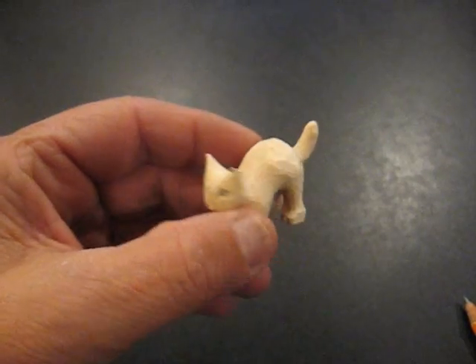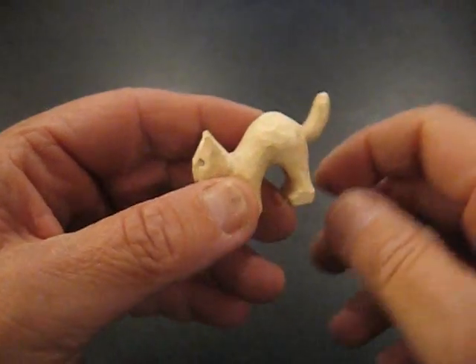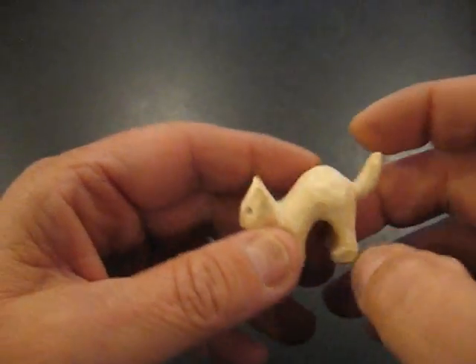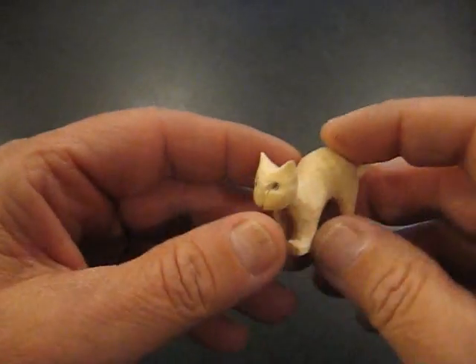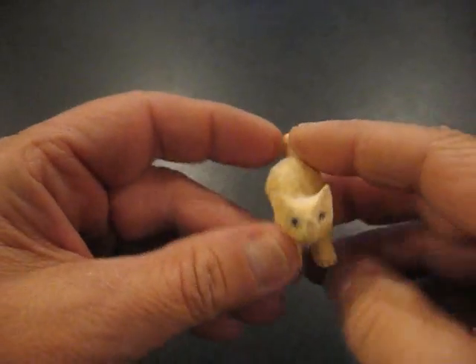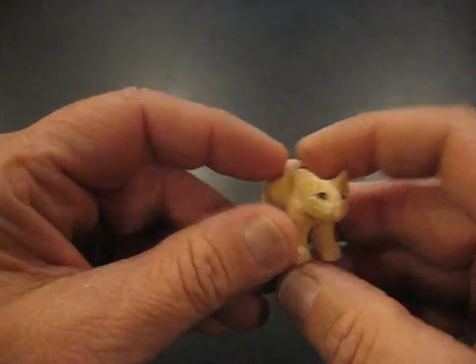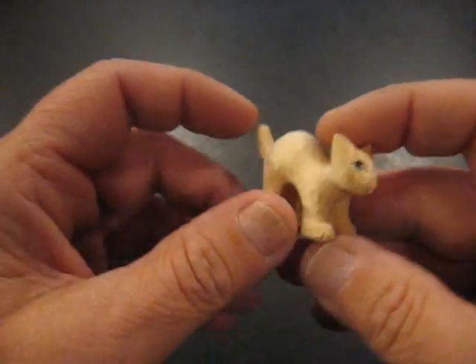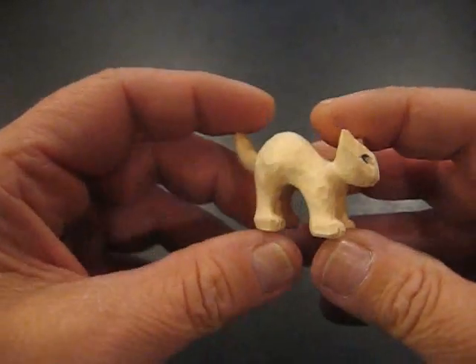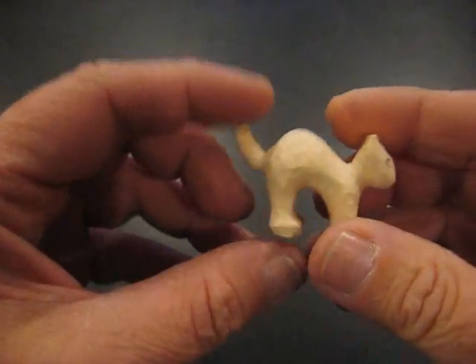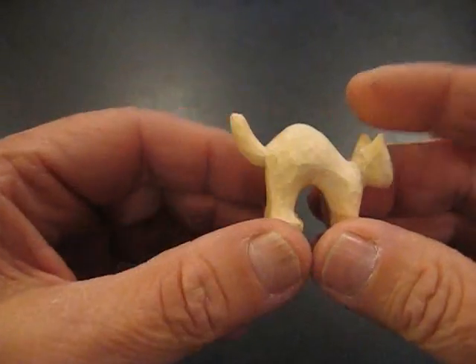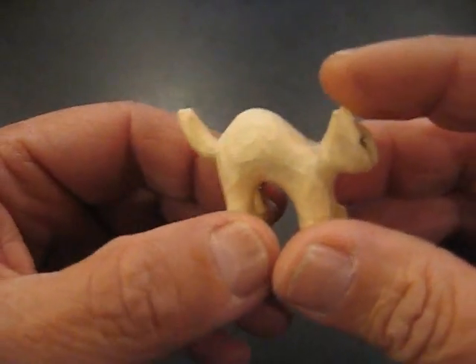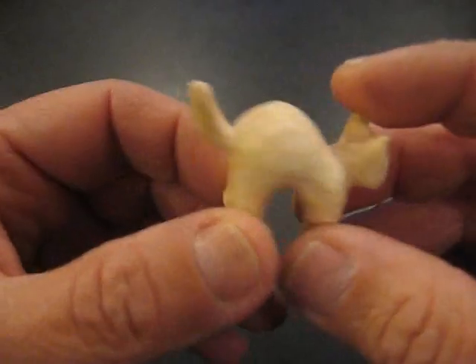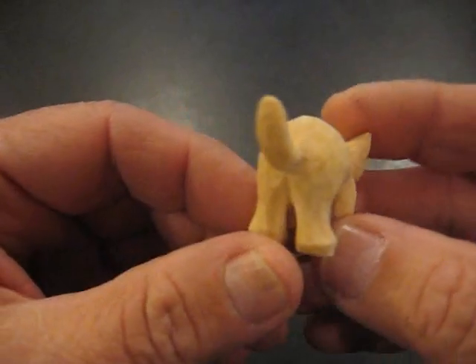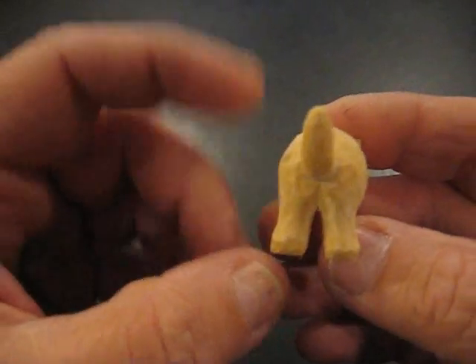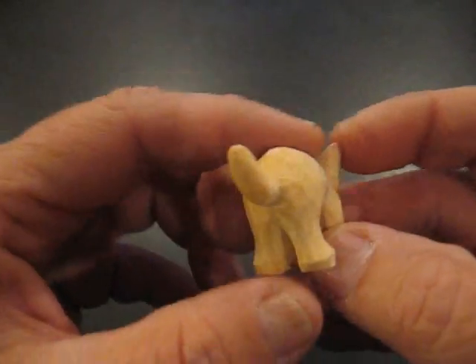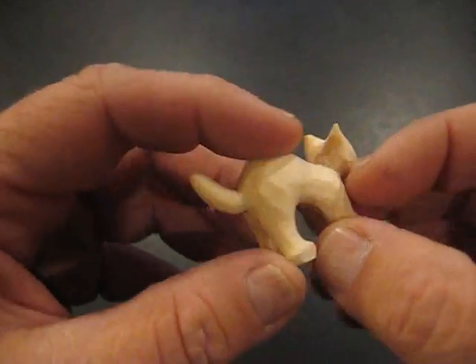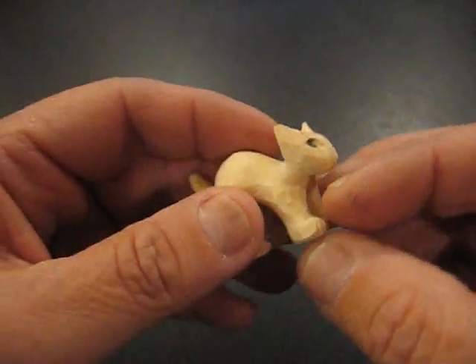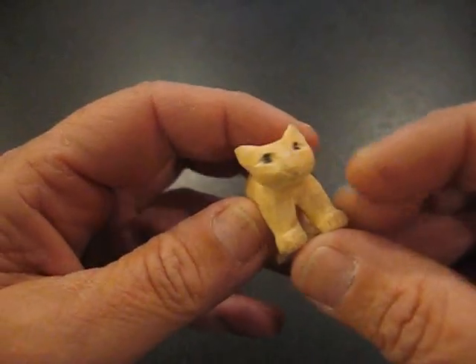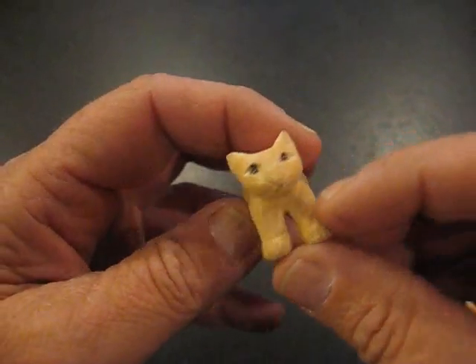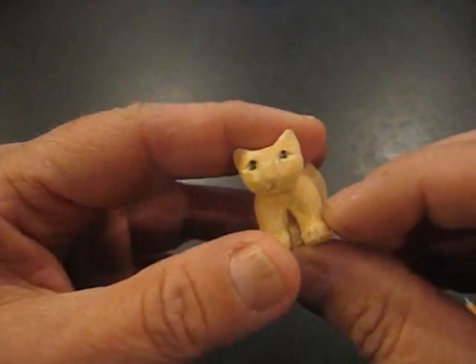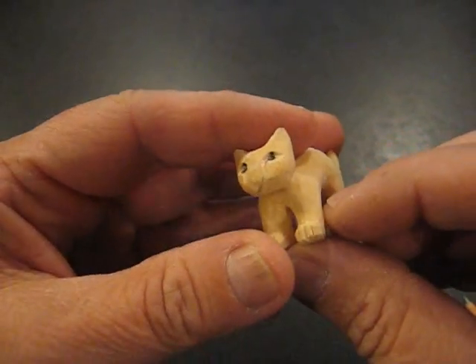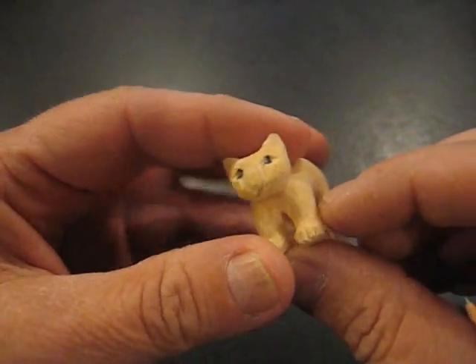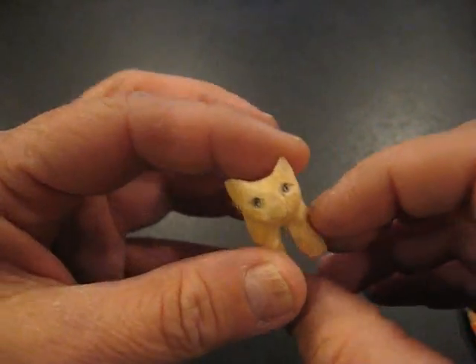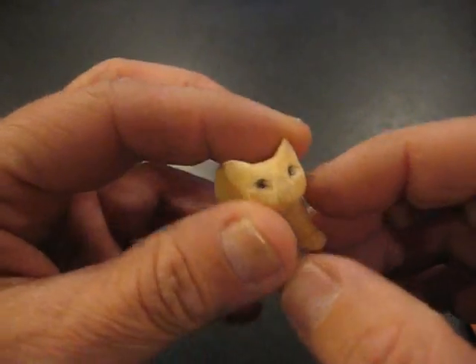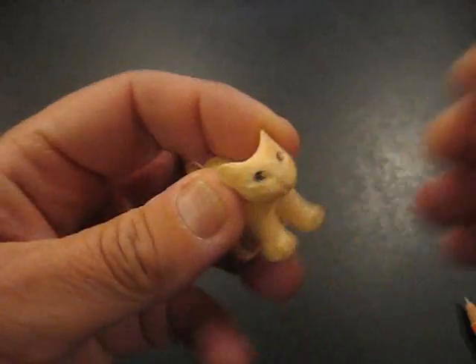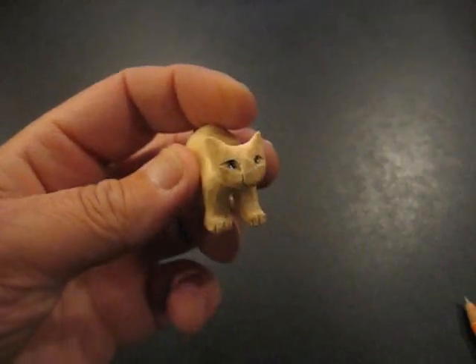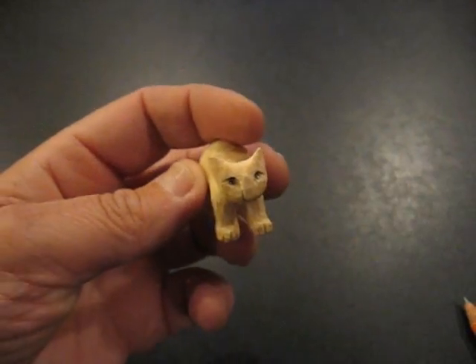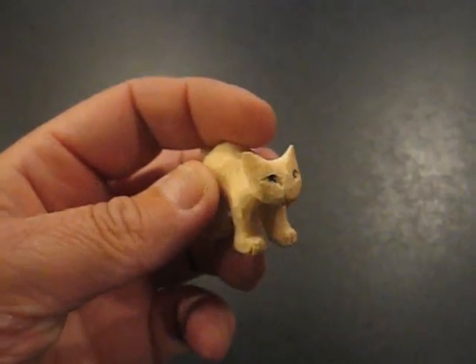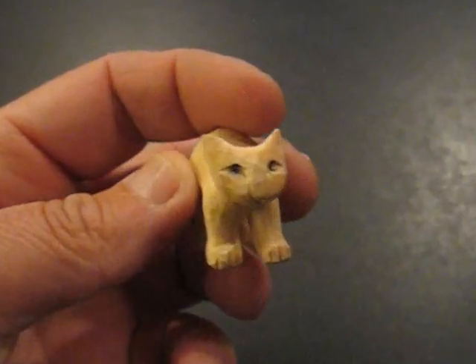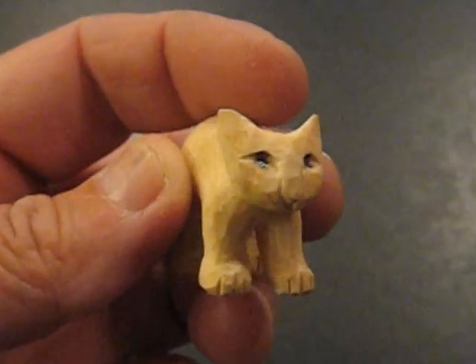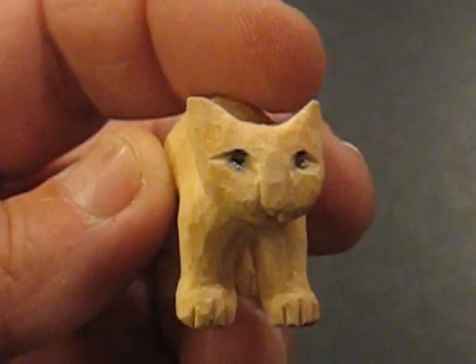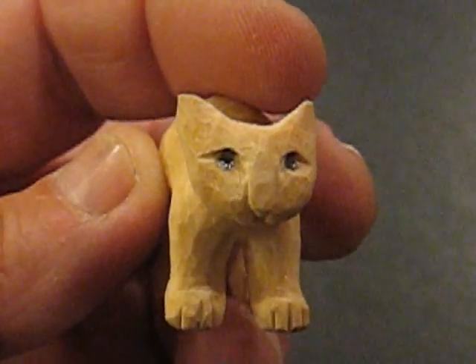Hi folks. Welcome back to the Carver's Woodshop. This is Arlene once again. I just want to show you how I finished up this little cat. What I did was I rounded each of the feet up and I even got his face done. I want to show you what I did there.